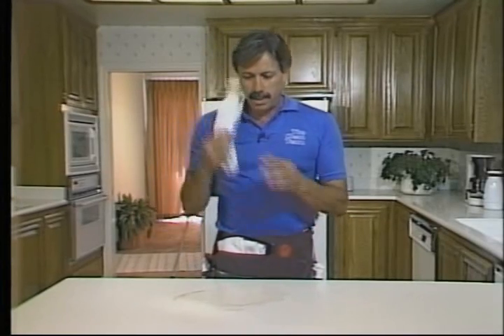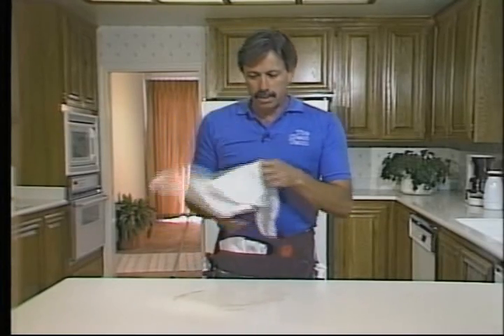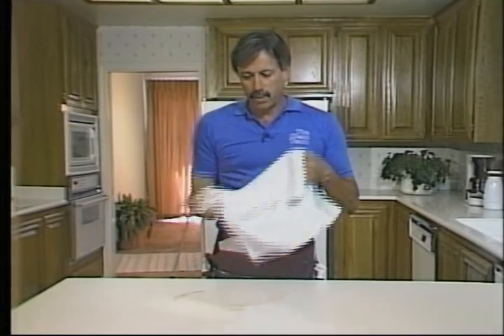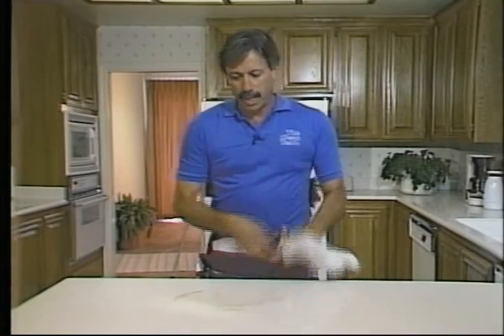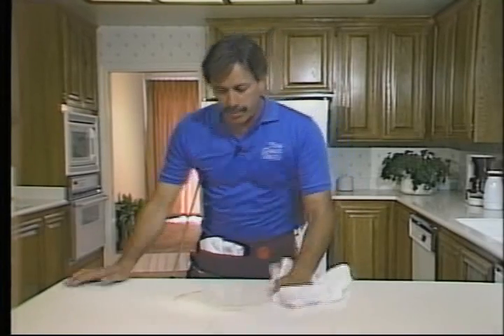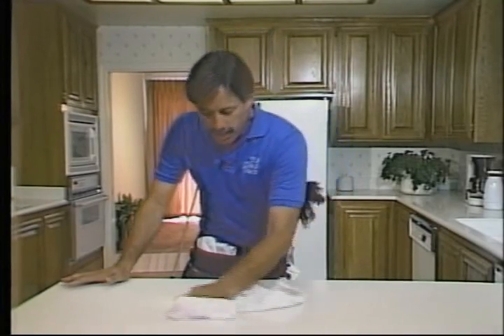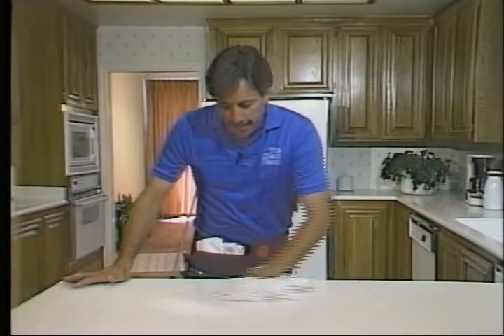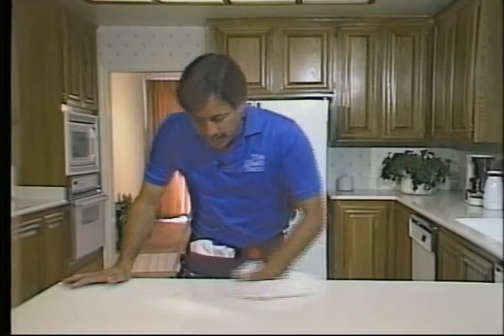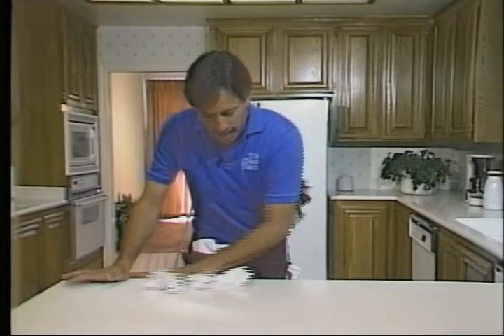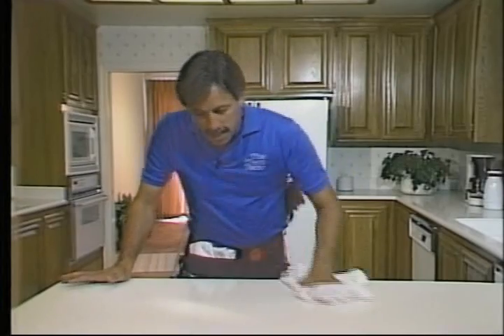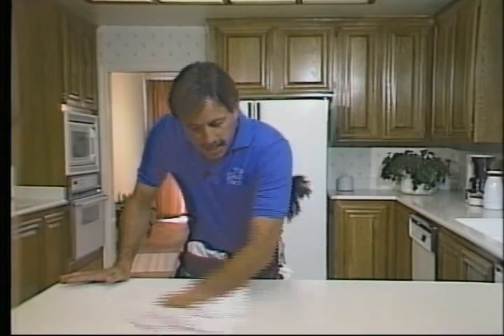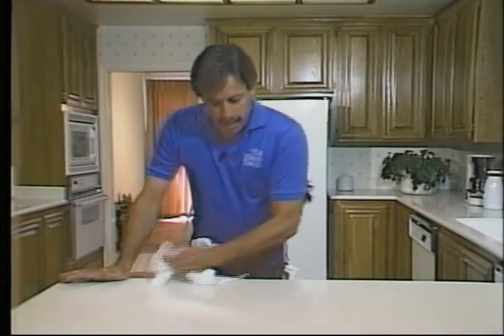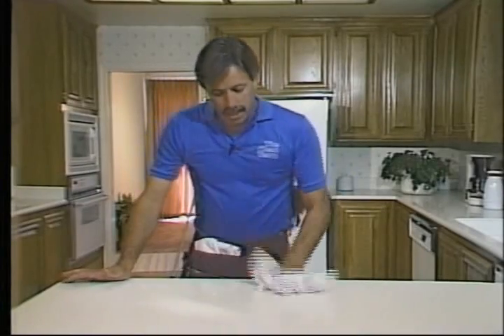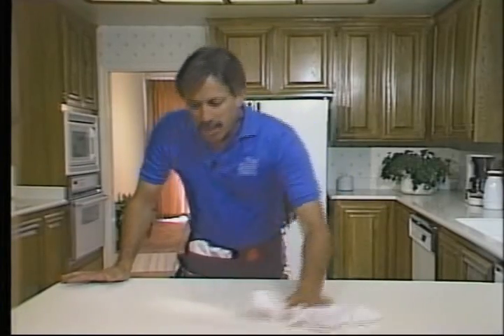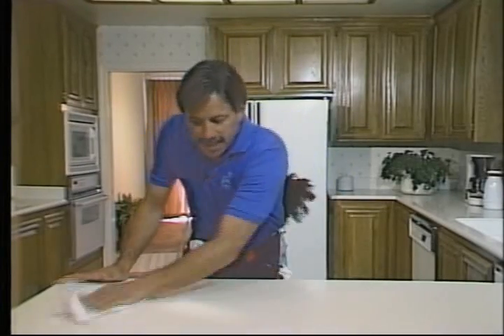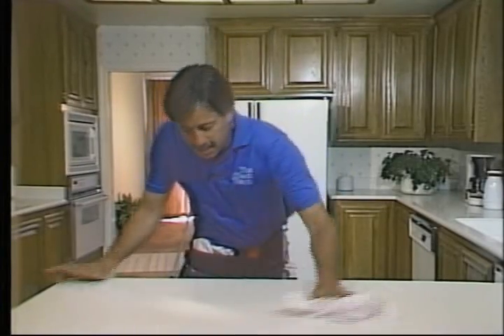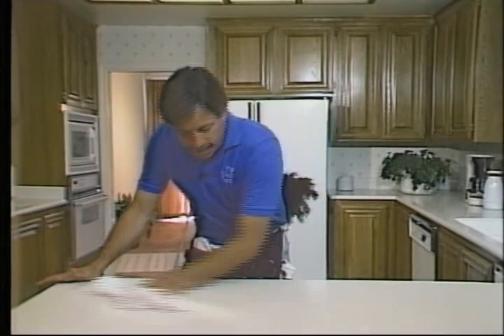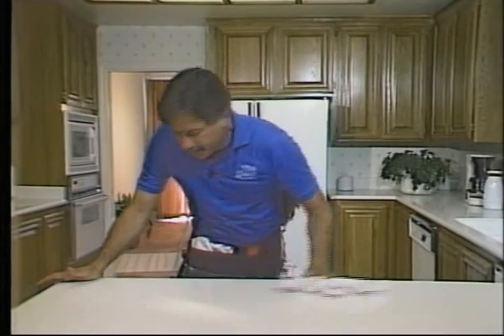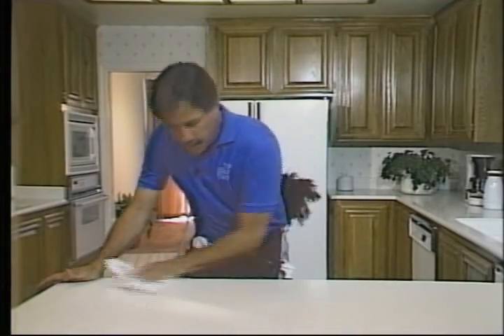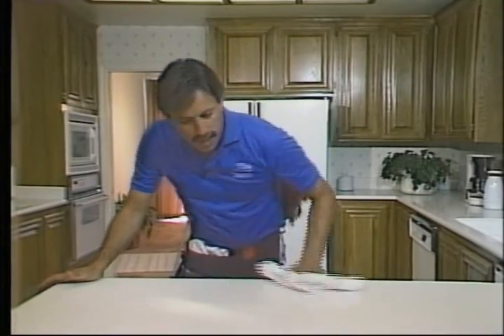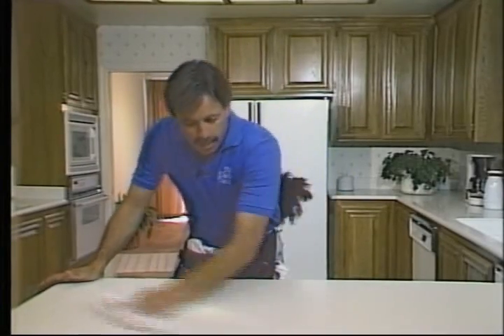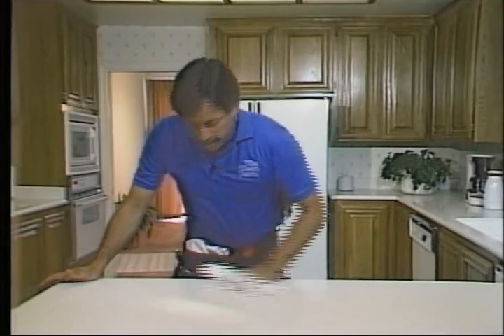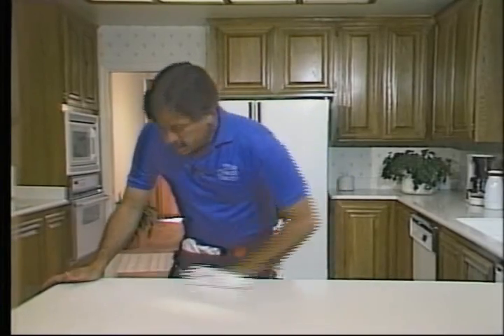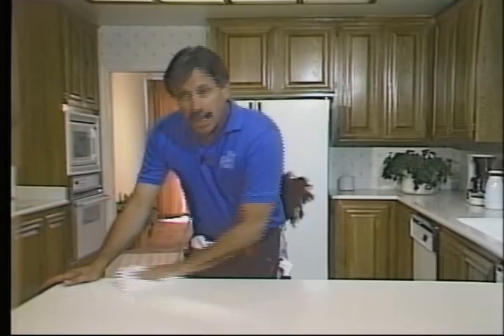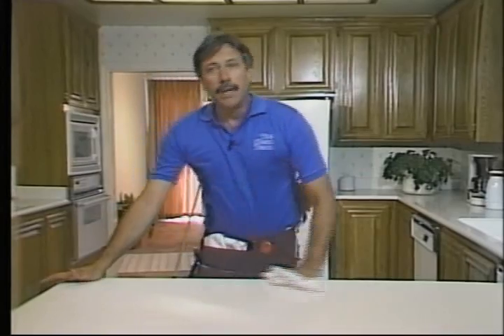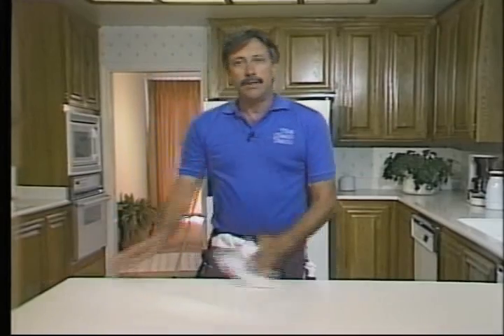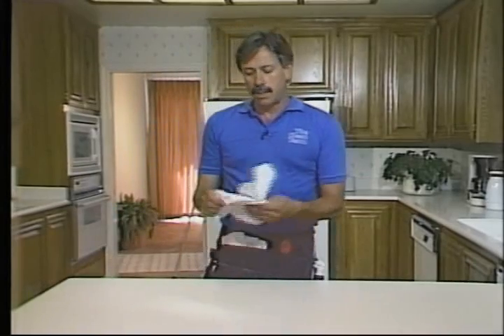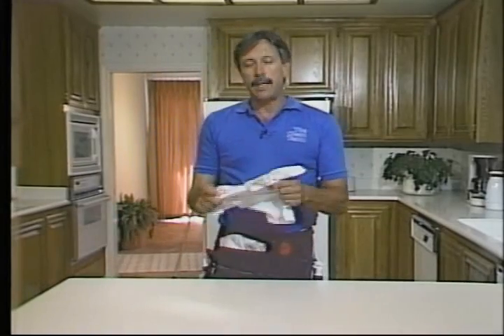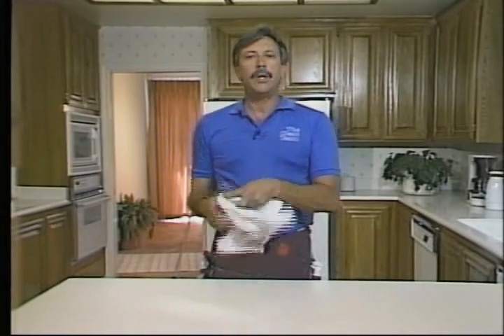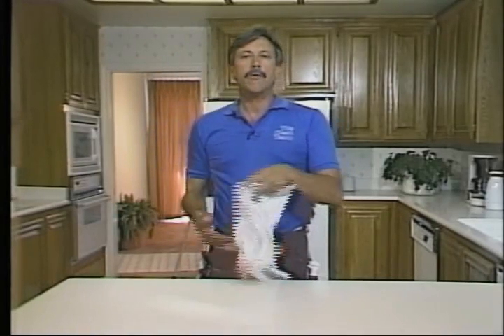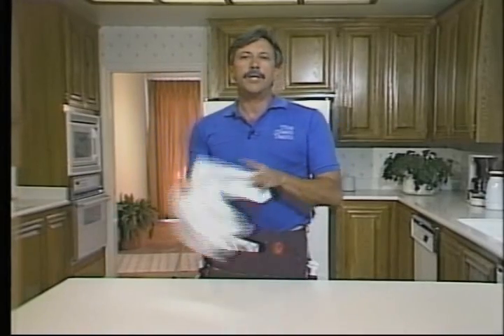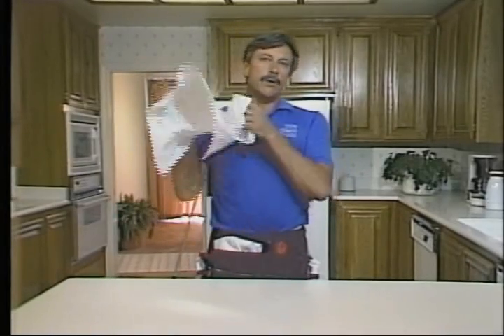Now let's wipe the counter dry. That came off nice and clean. Every time I use this cloth, I keep putting it over my shoulder.